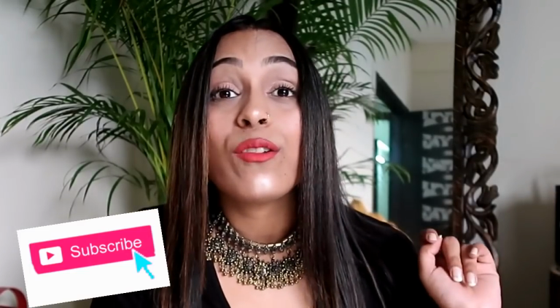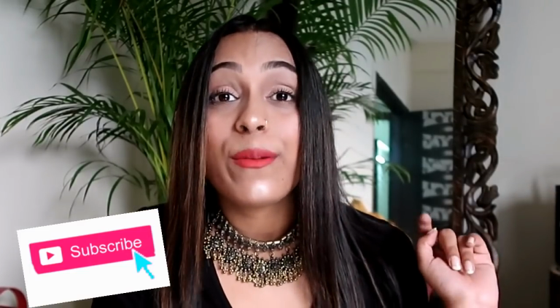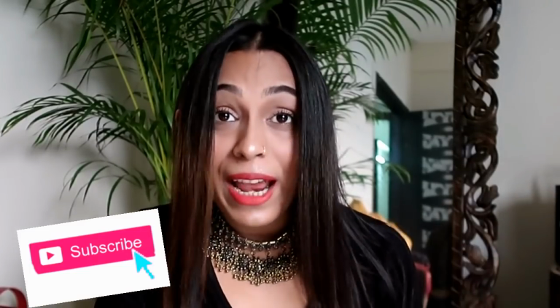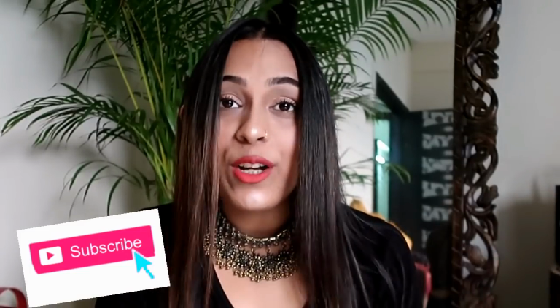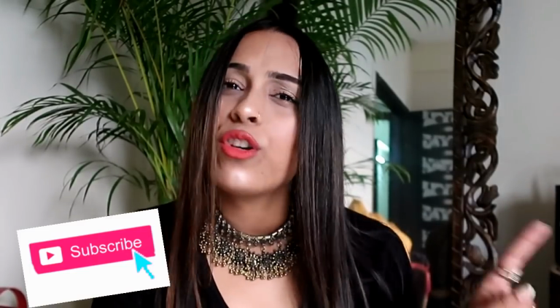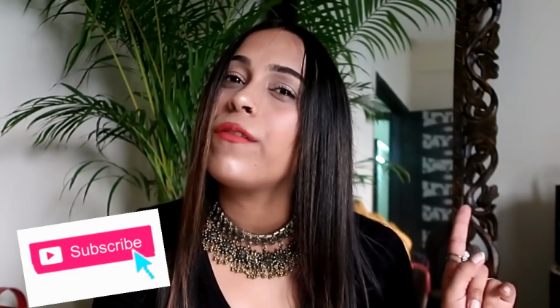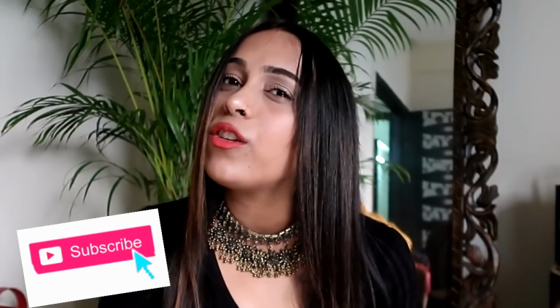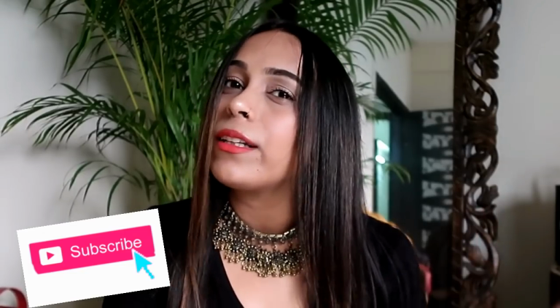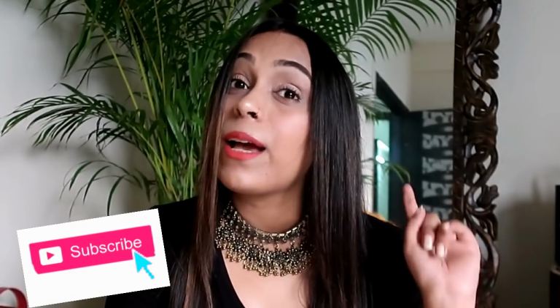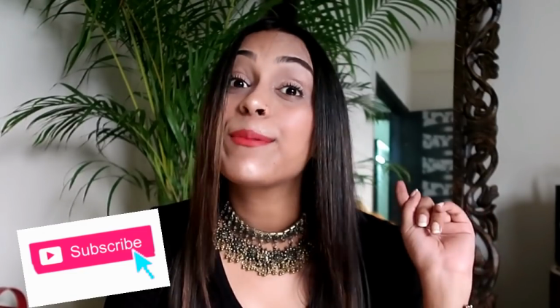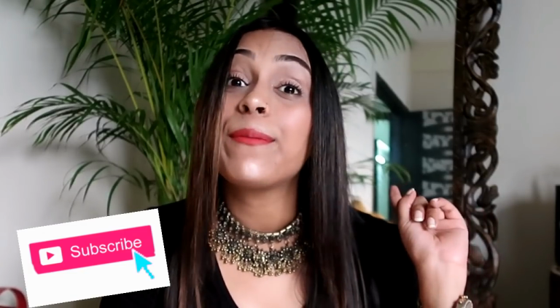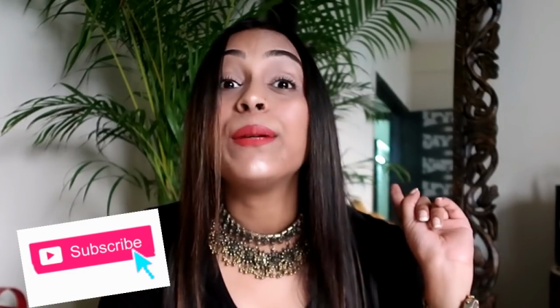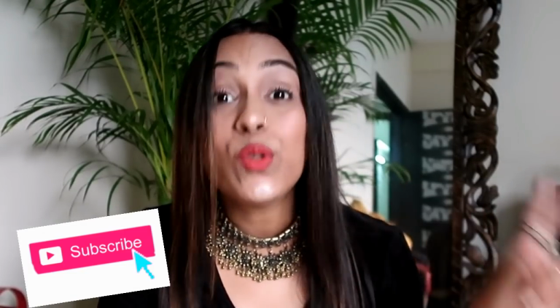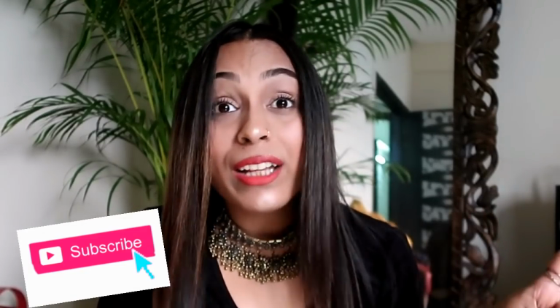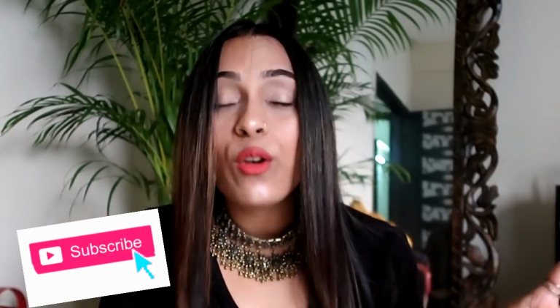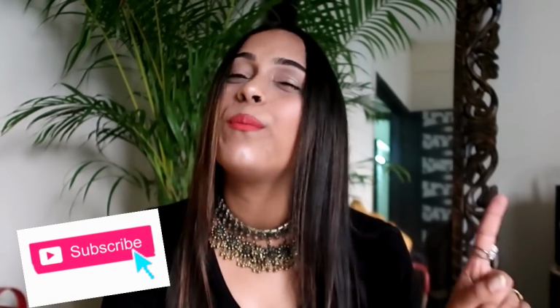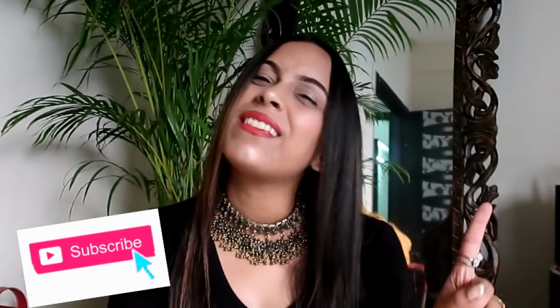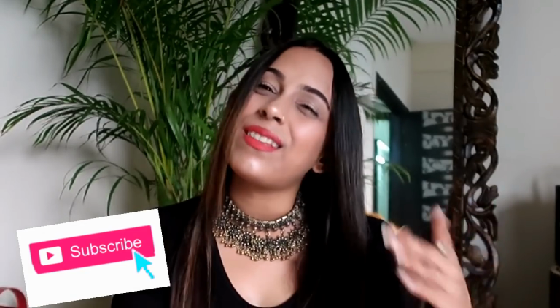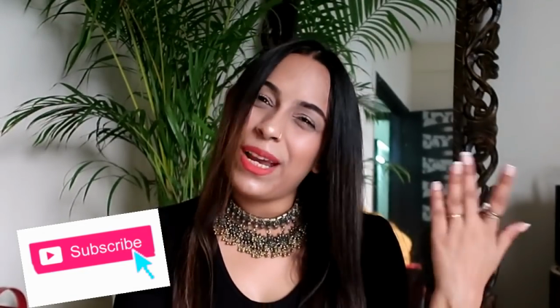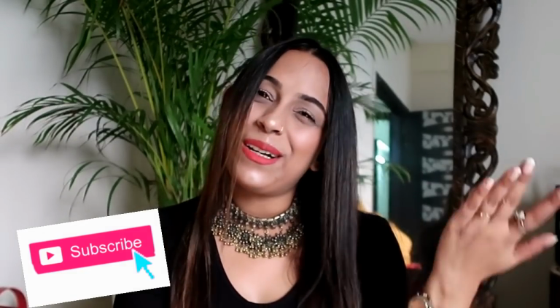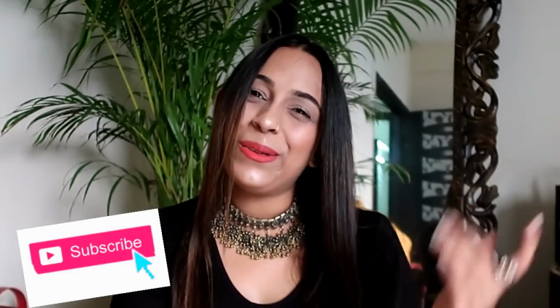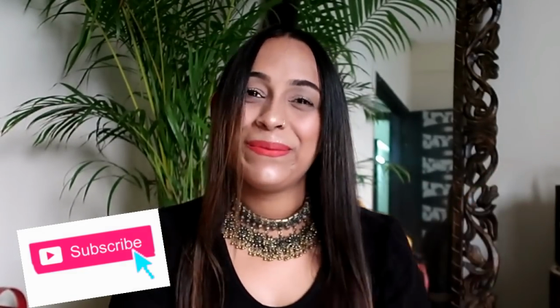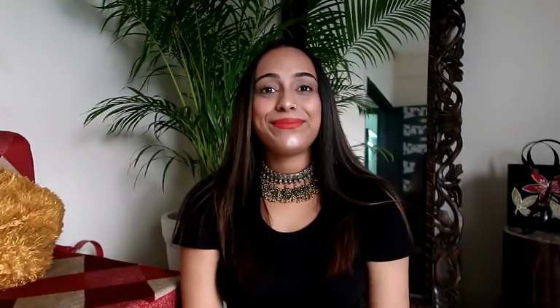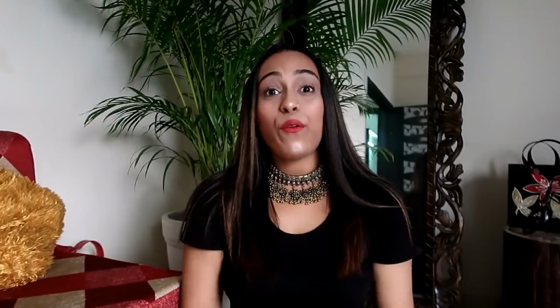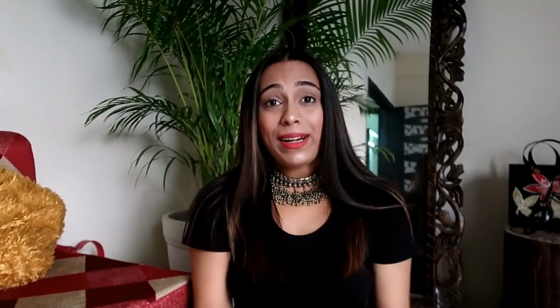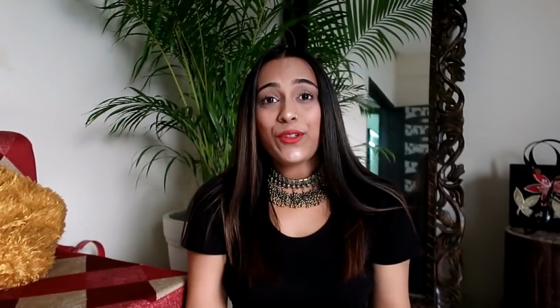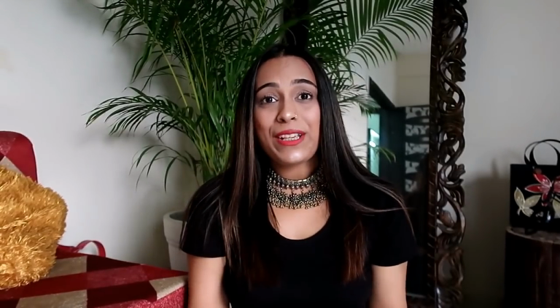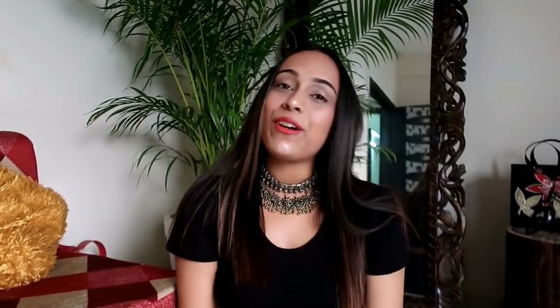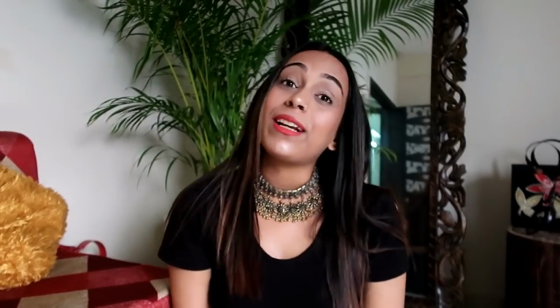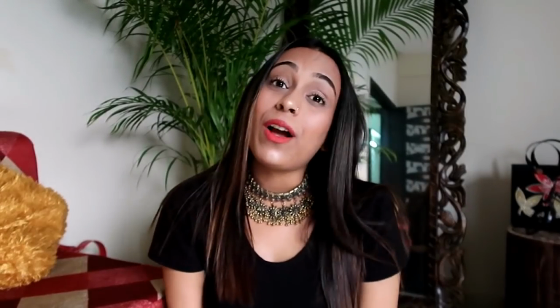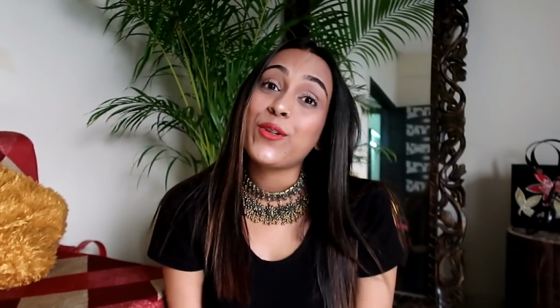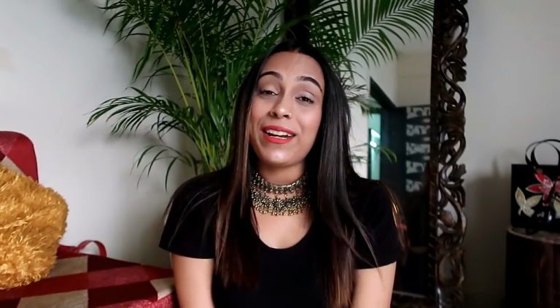Please subscribe to my channel, don't forget to subscribe. Welcome to today's video and welcome to our YouTube channel.